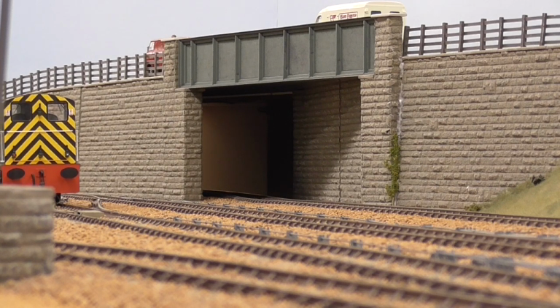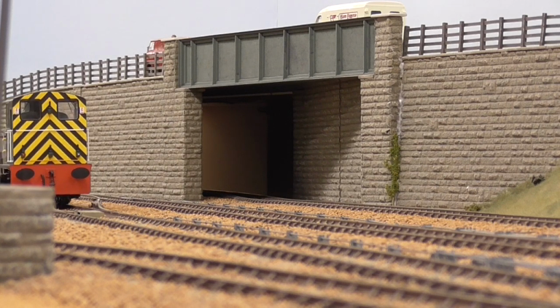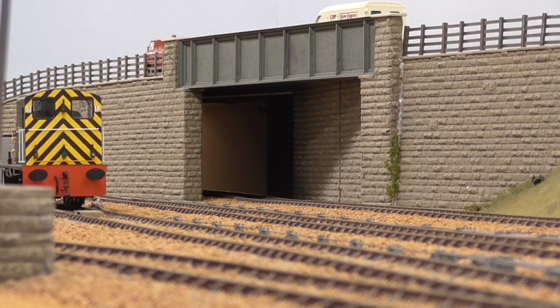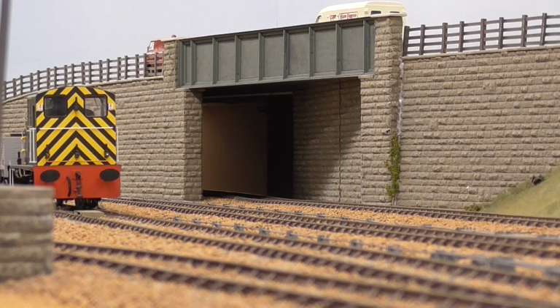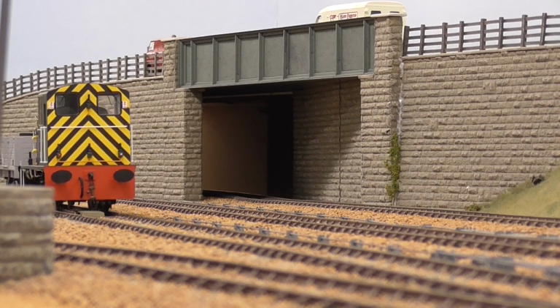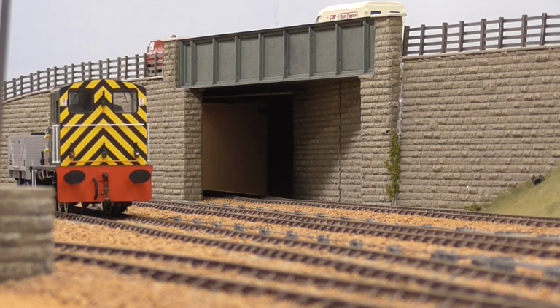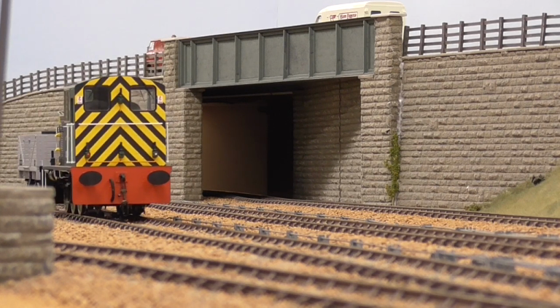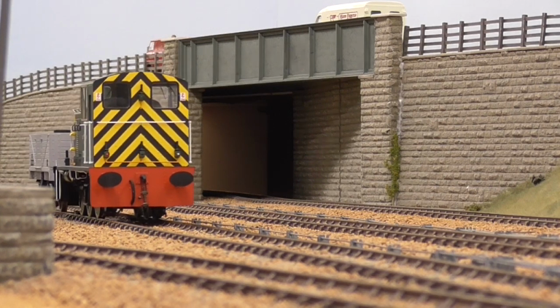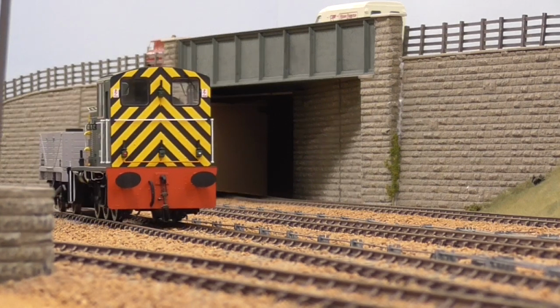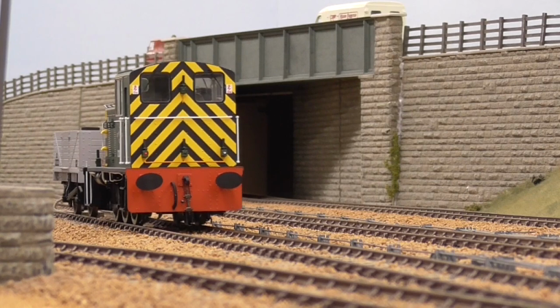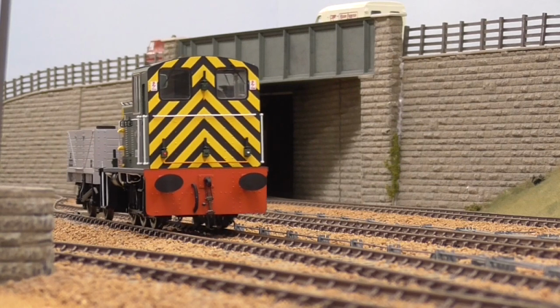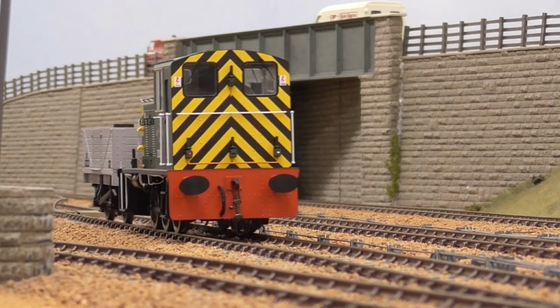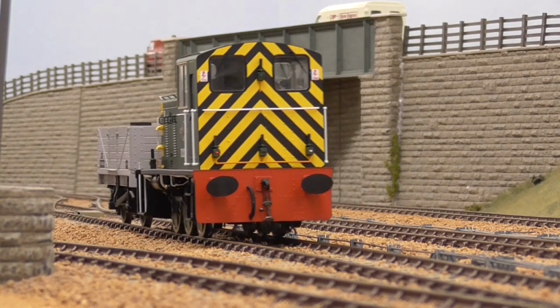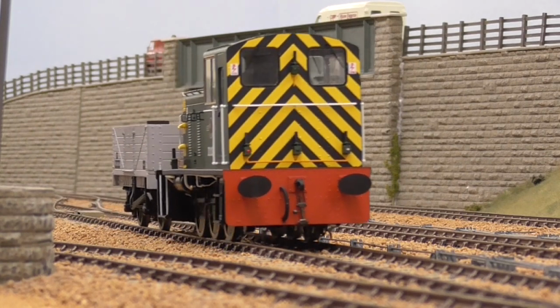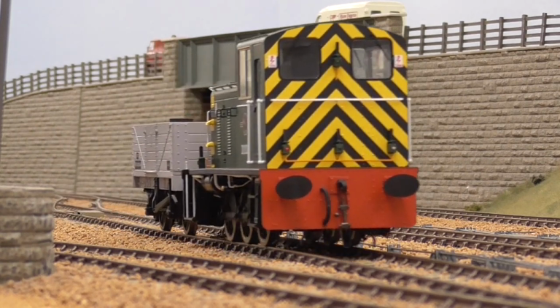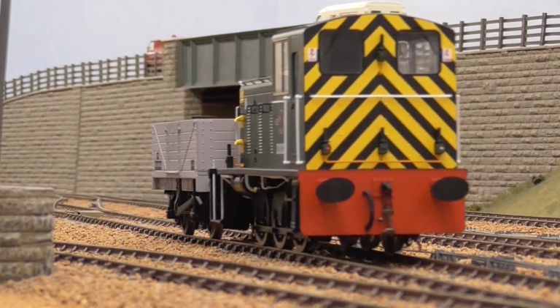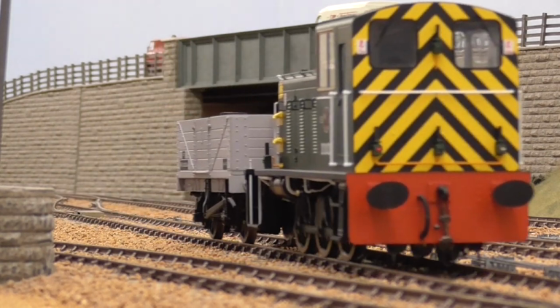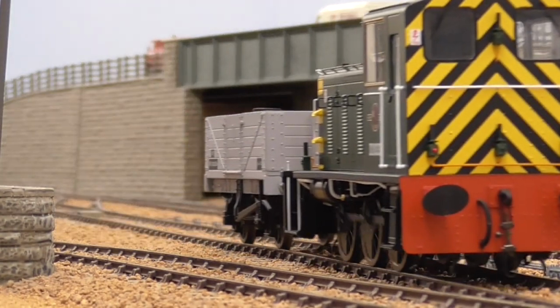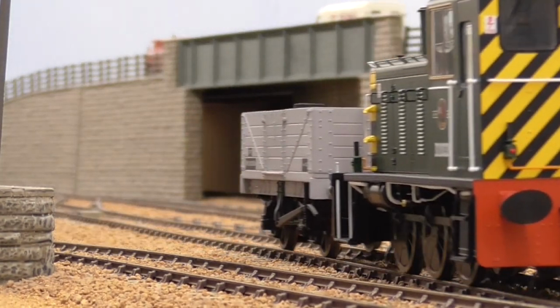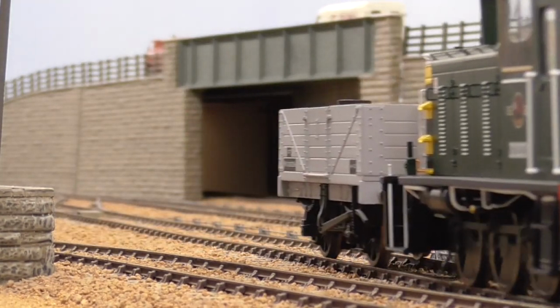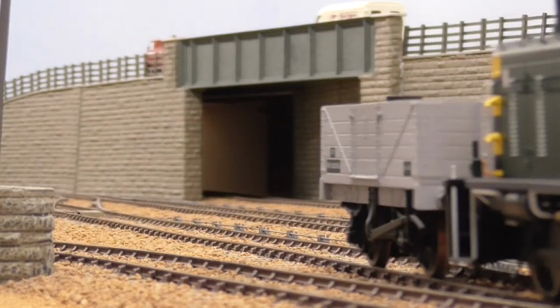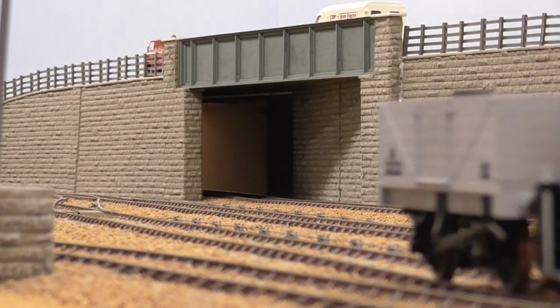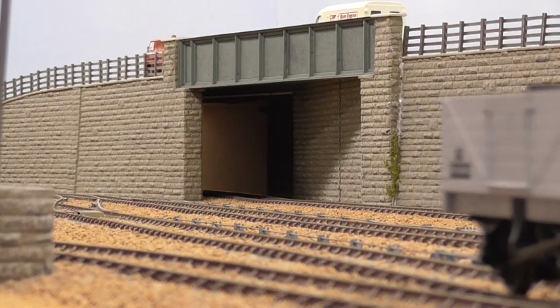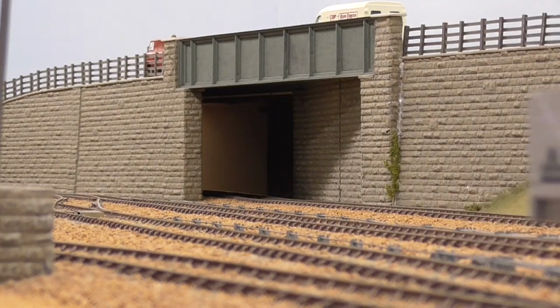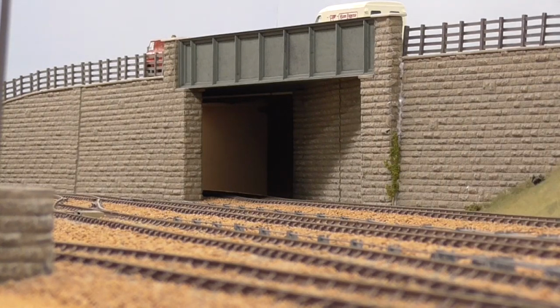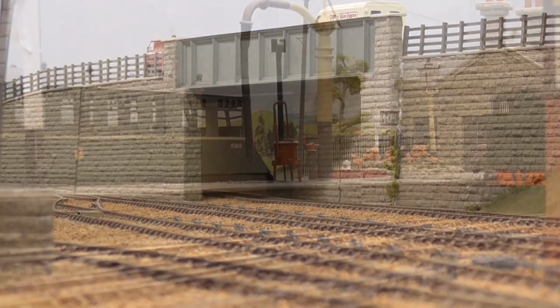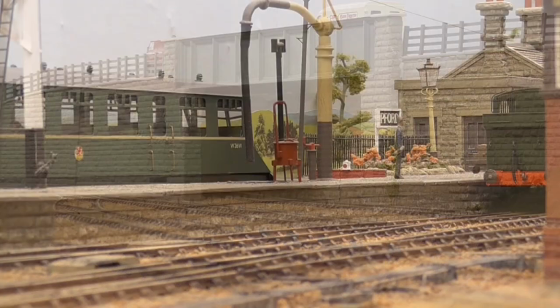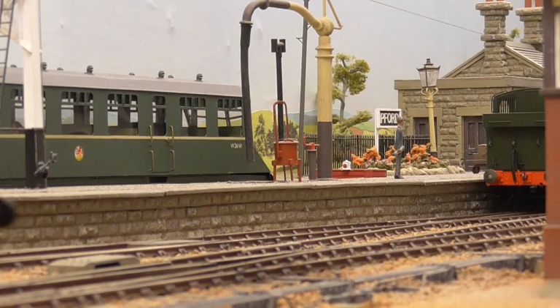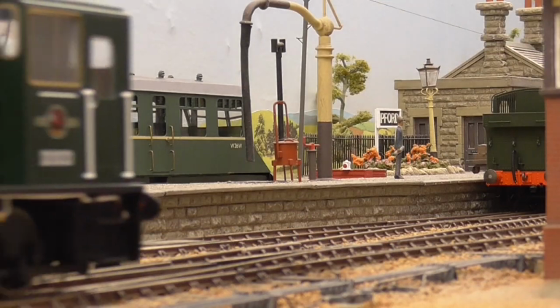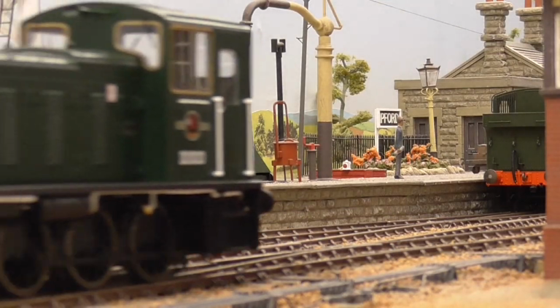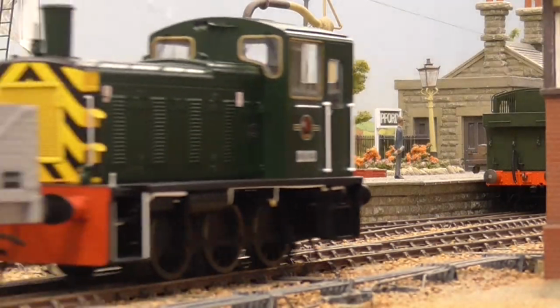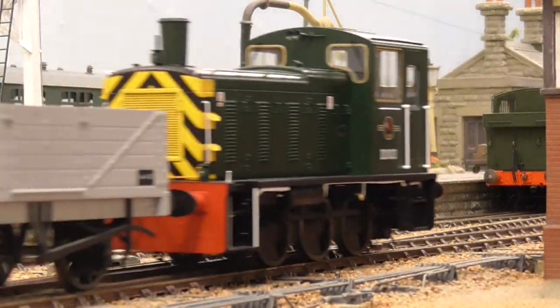Models feature a 21-pin DCC socket, directional and cab lighting, etched radiator grilles and a fully detailed cab interior.